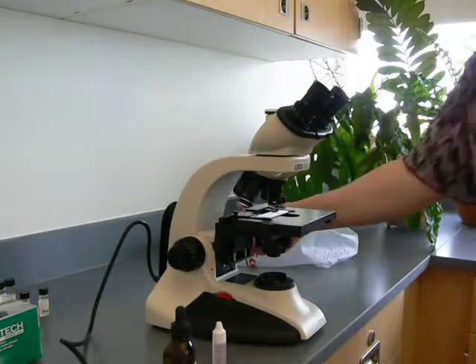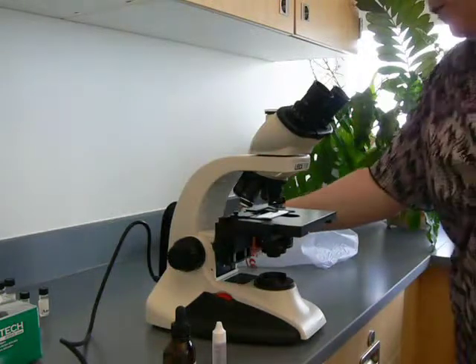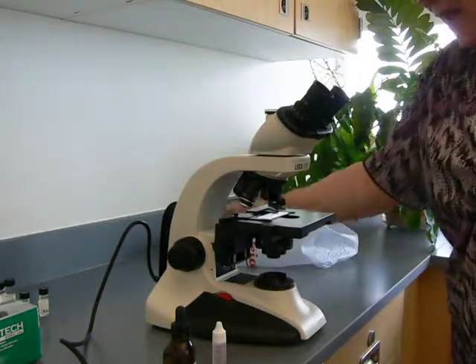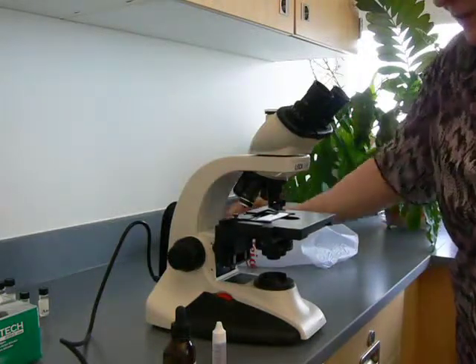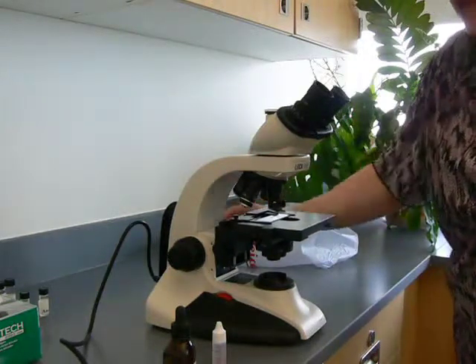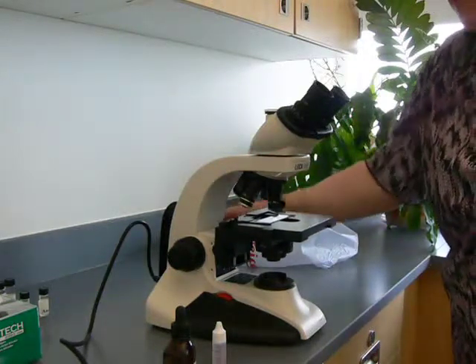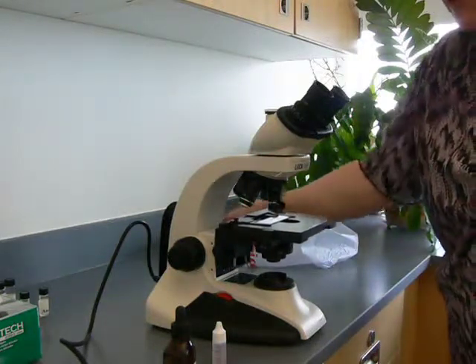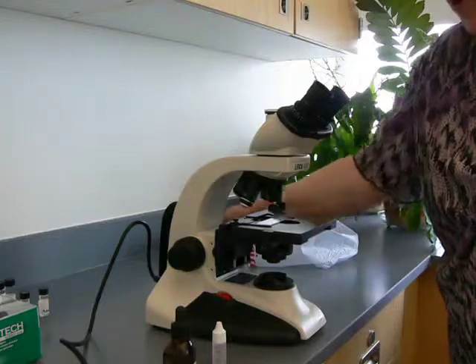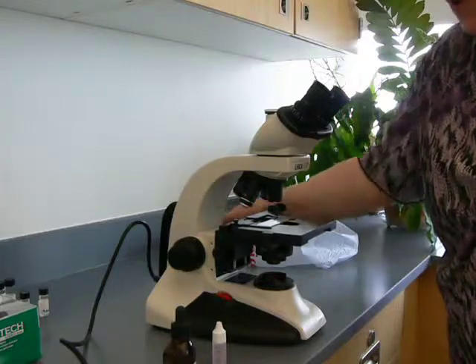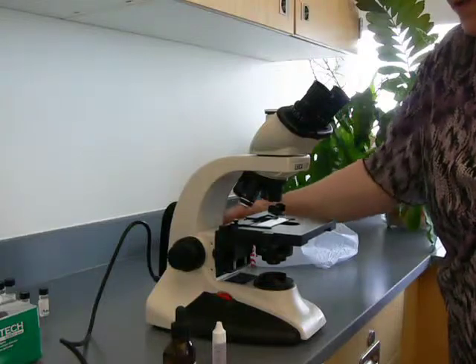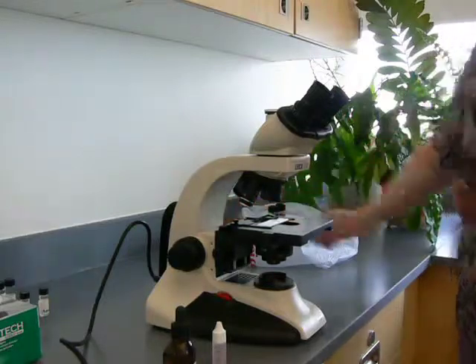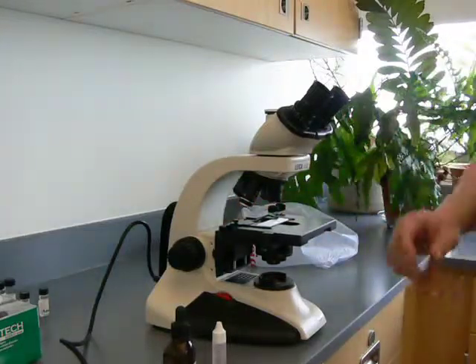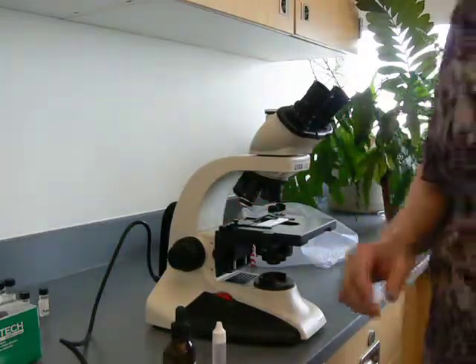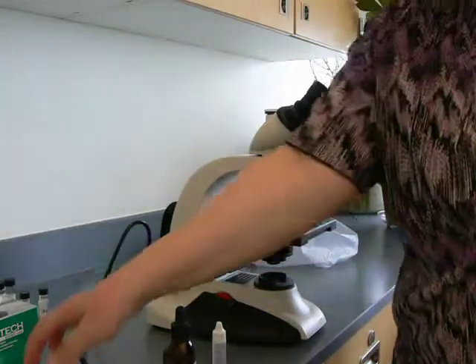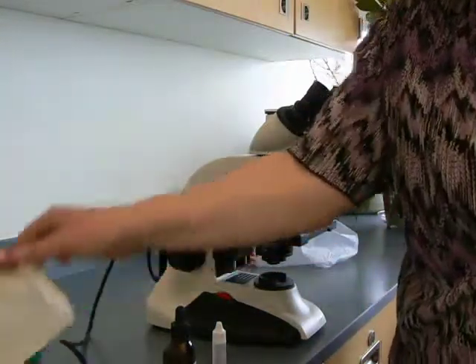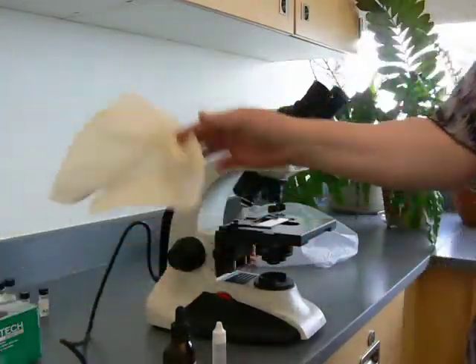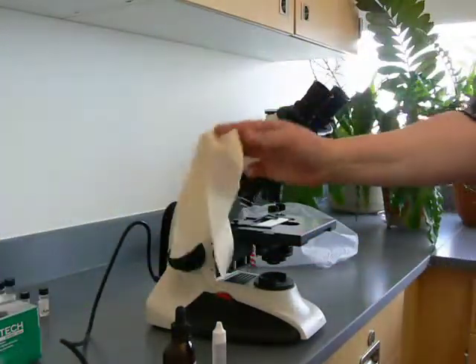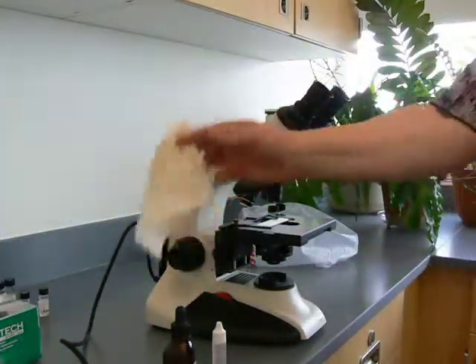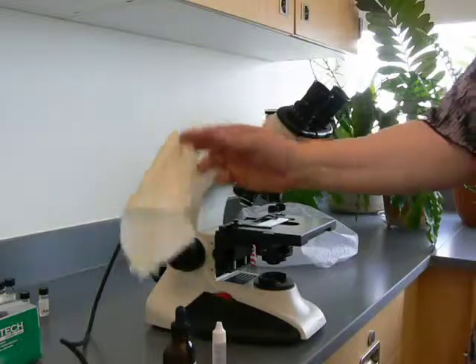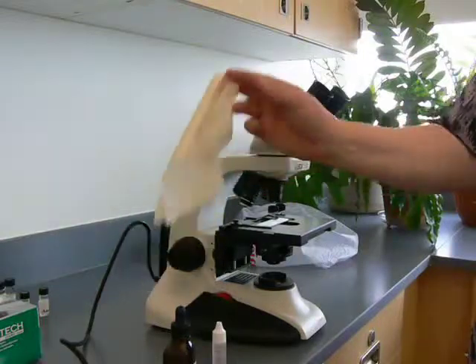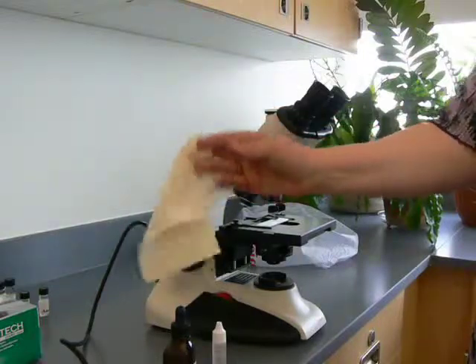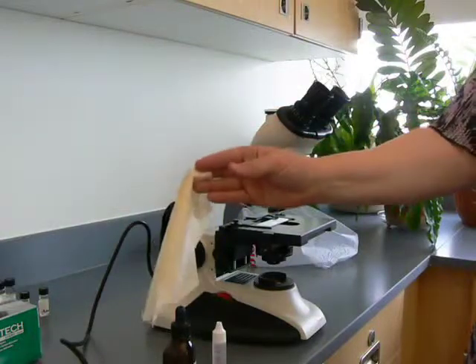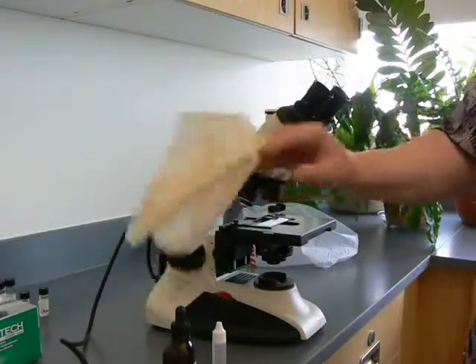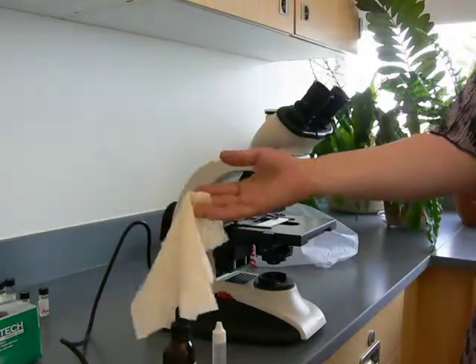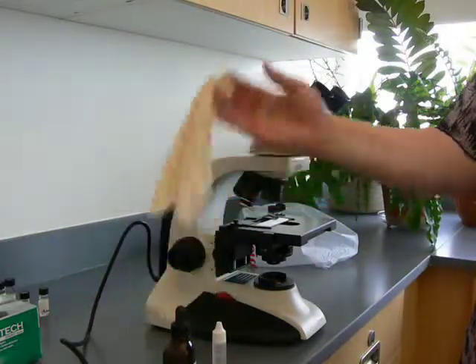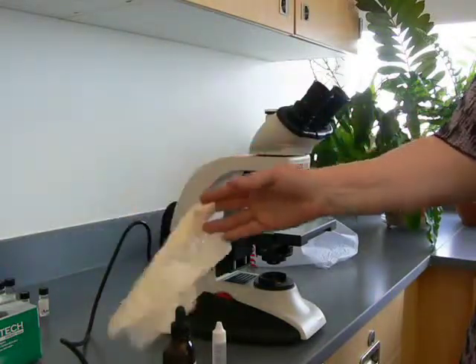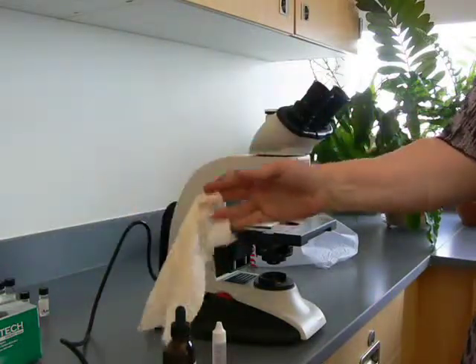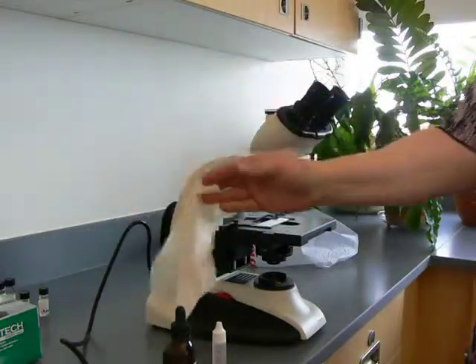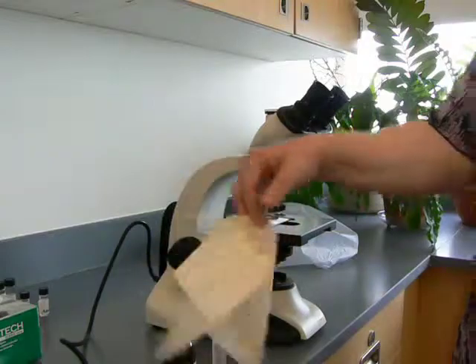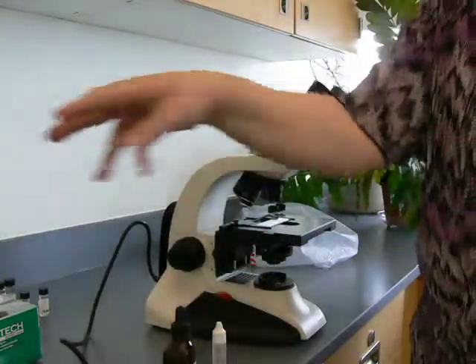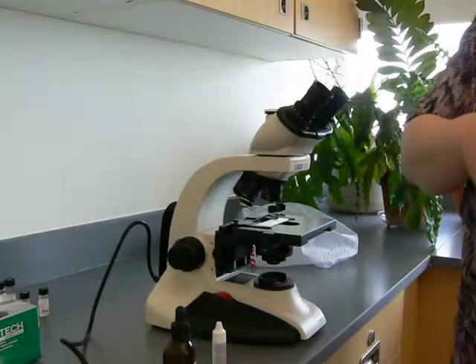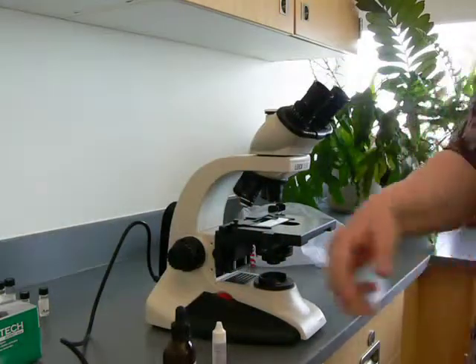I'm going to lower the stage, give myself some more room. Now, let's start with the don'ts. Death will happen if you use anything like Kleenex or paper towel on the microscope. So let's get that away from there.